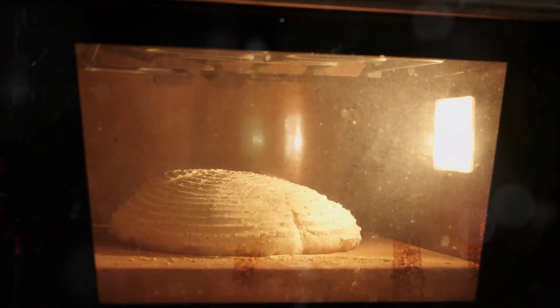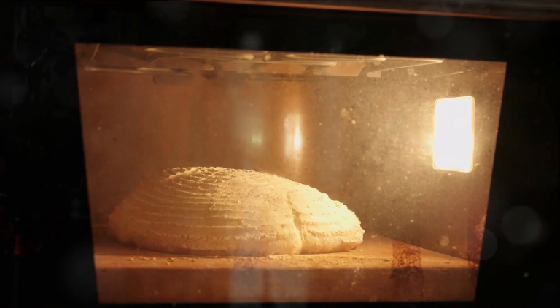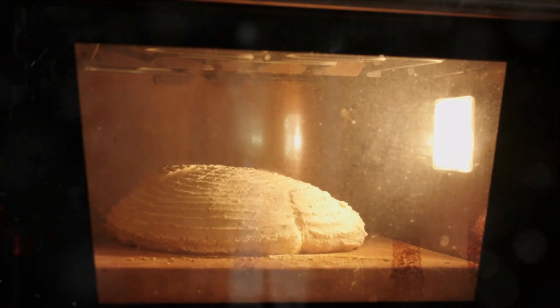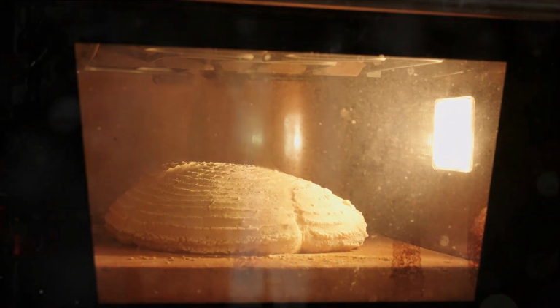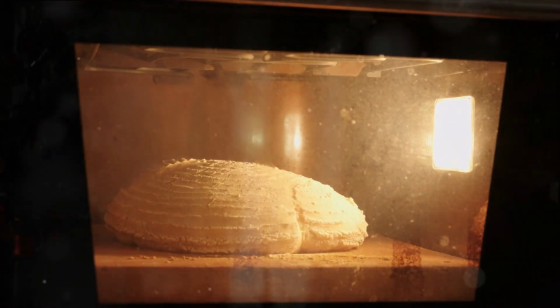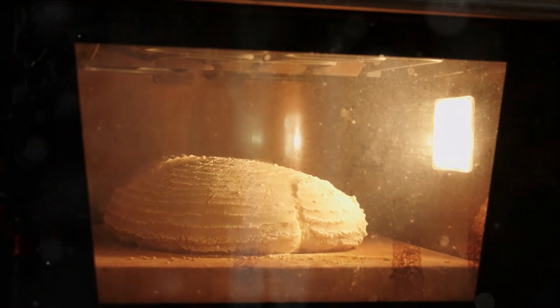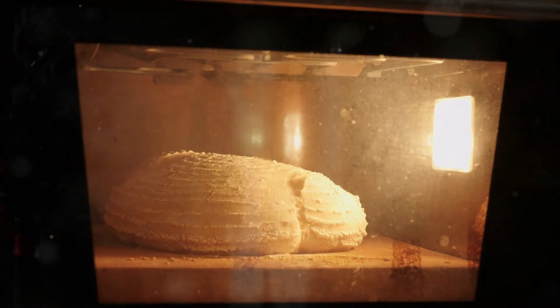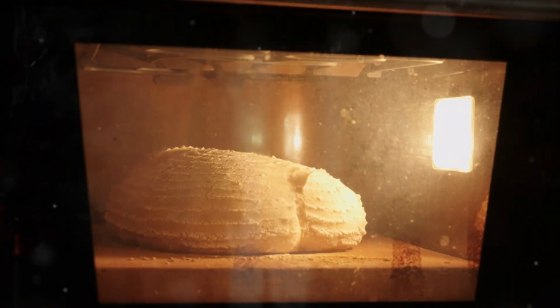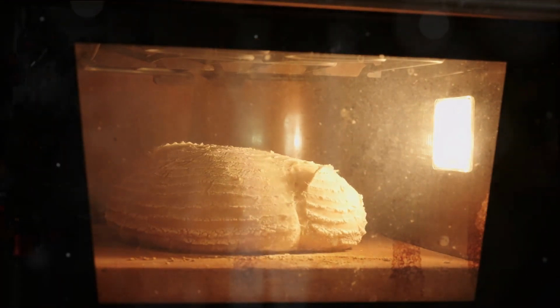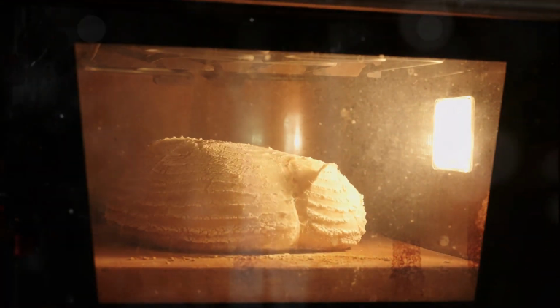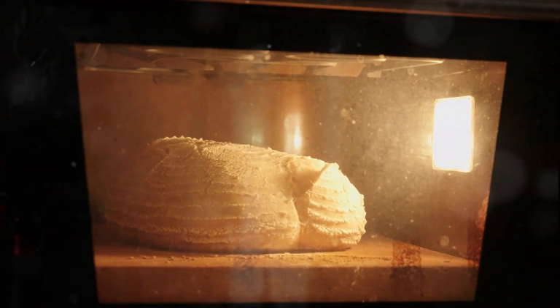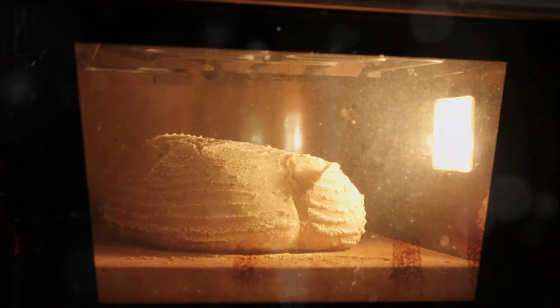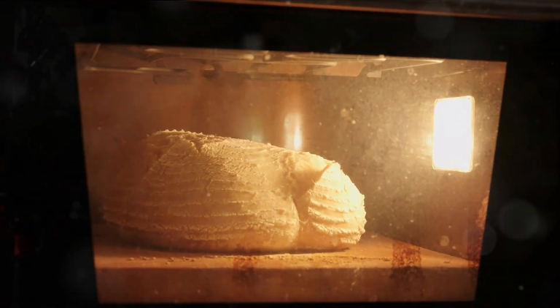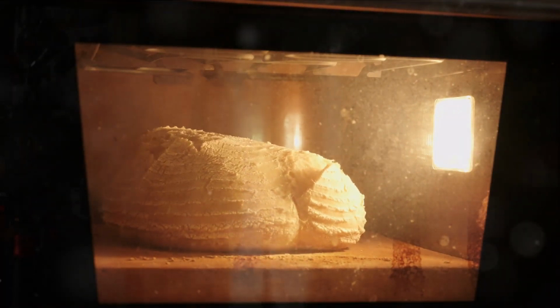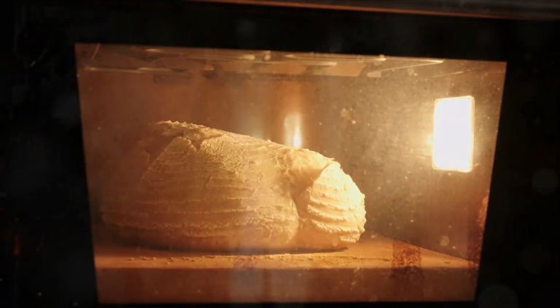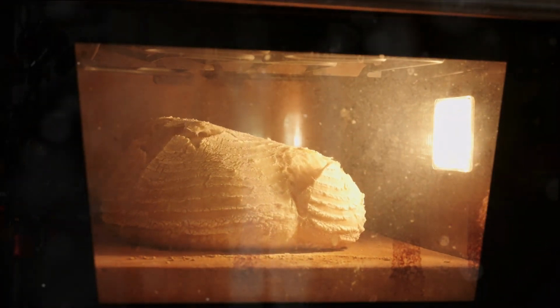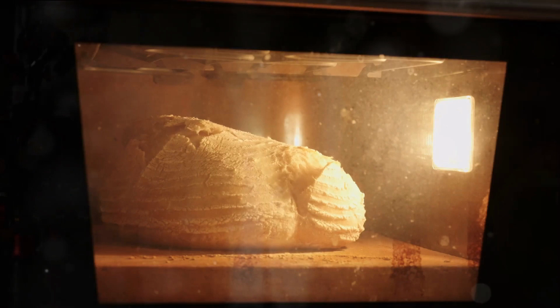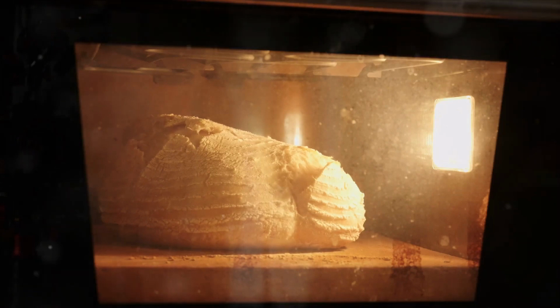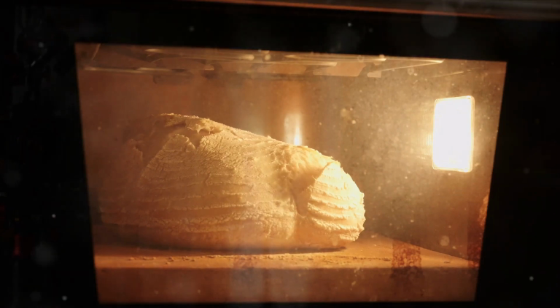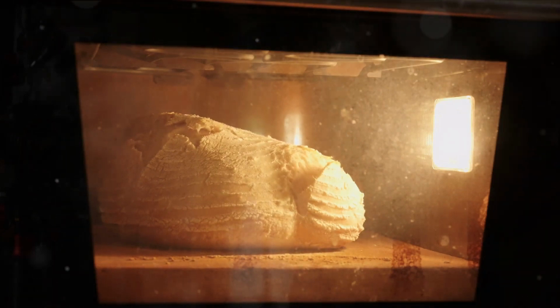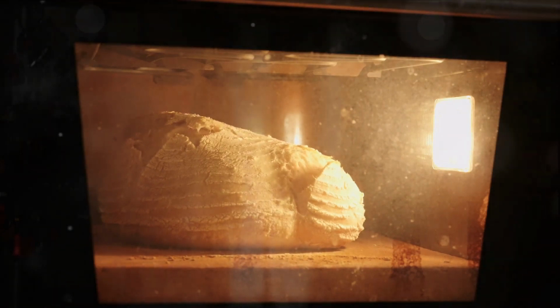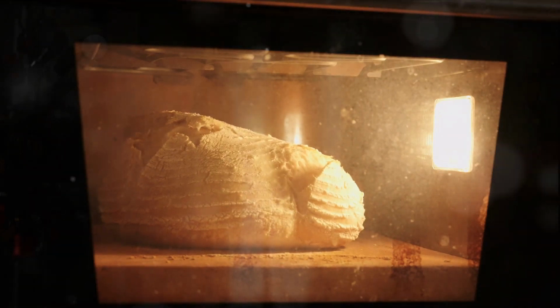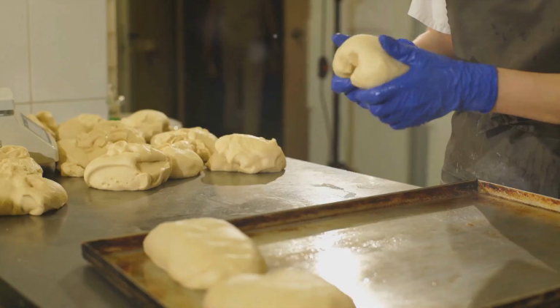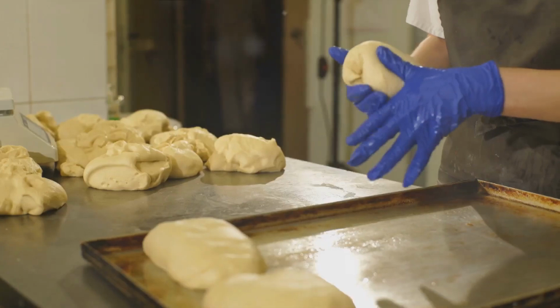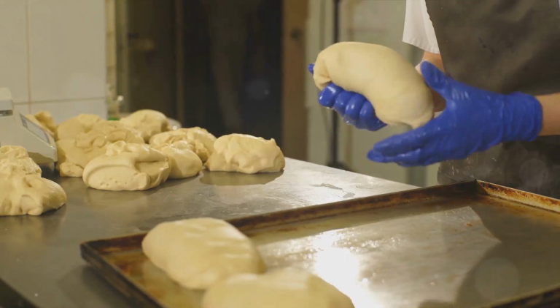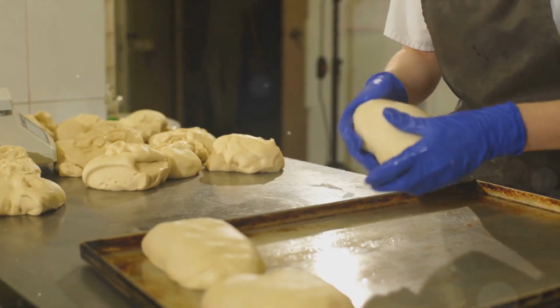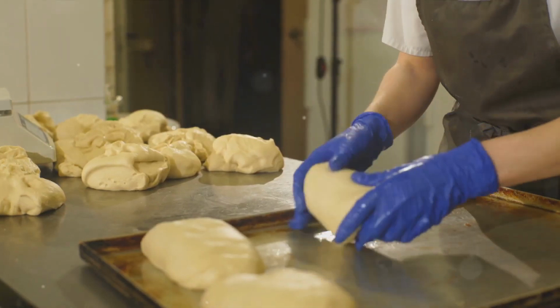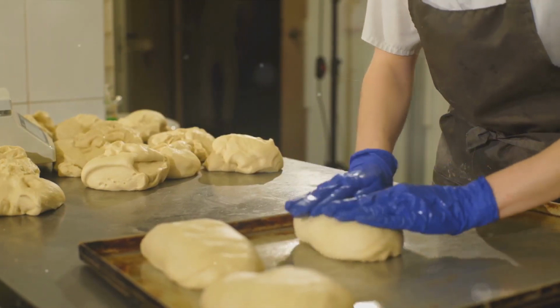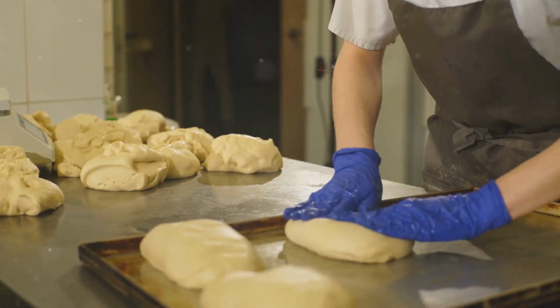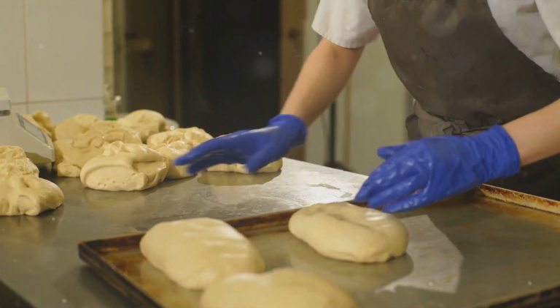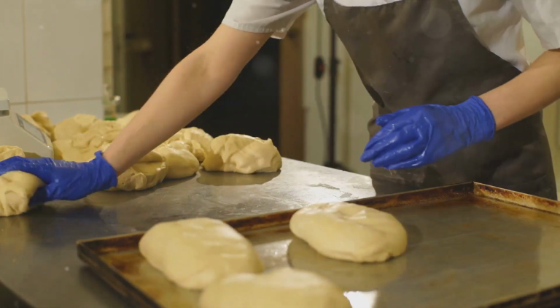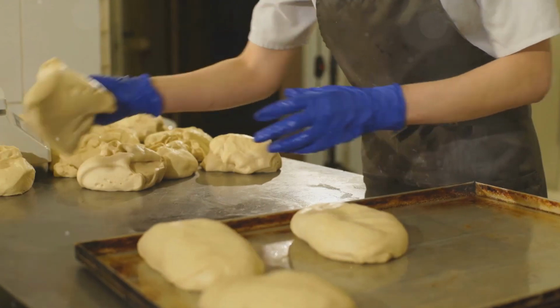The process might take a bit of time, from nurturing your sourdough starter to allowing the dough to rise, but the end result is truly worth it. Unleash the baker within you as you embark on this sourdough journey.